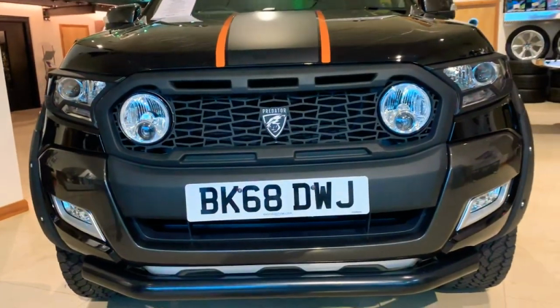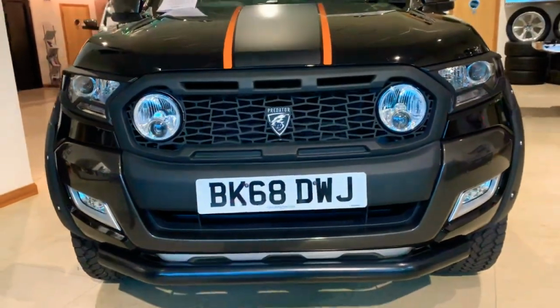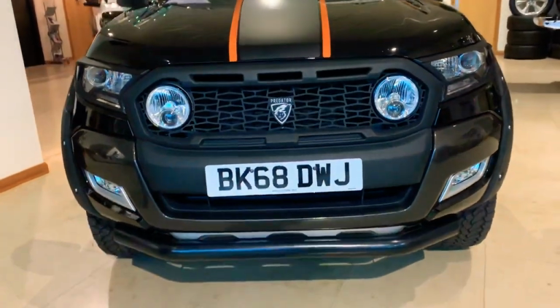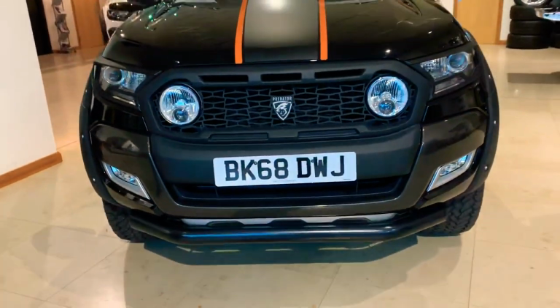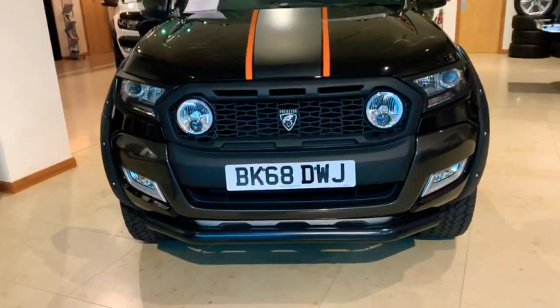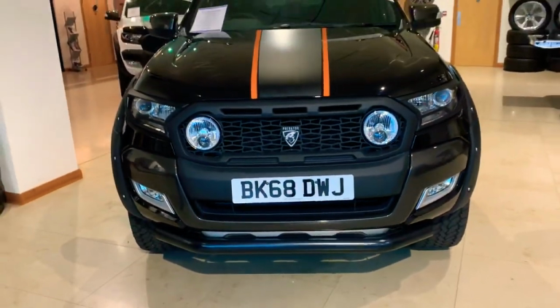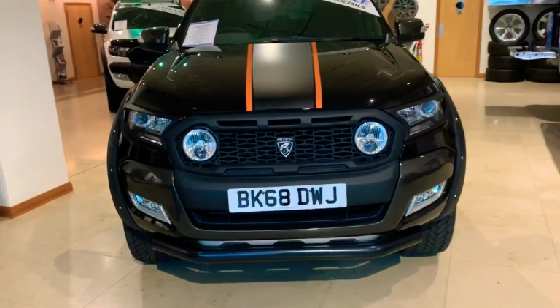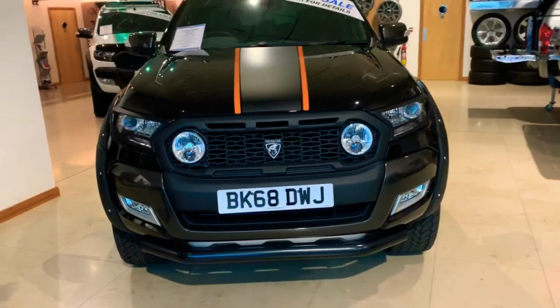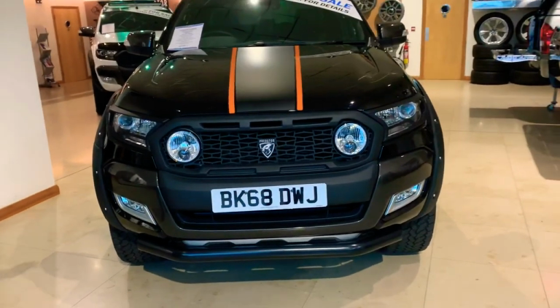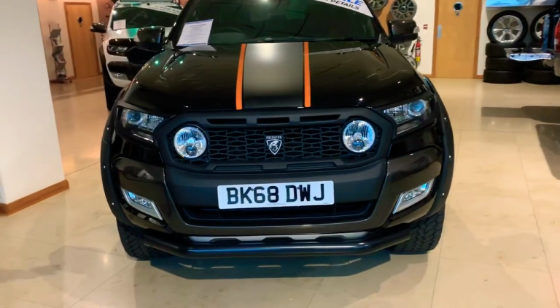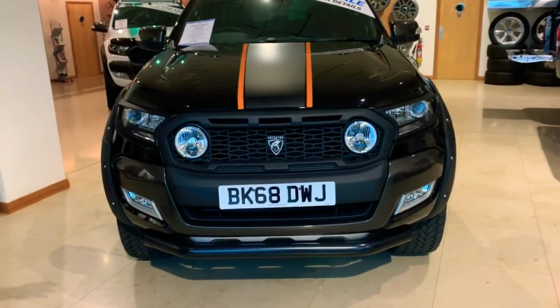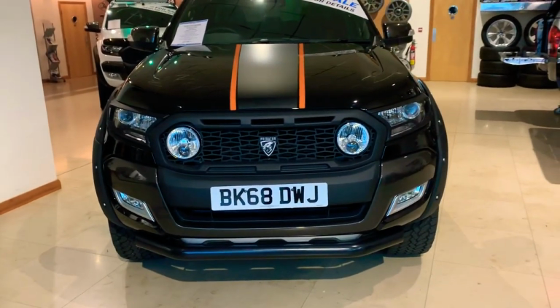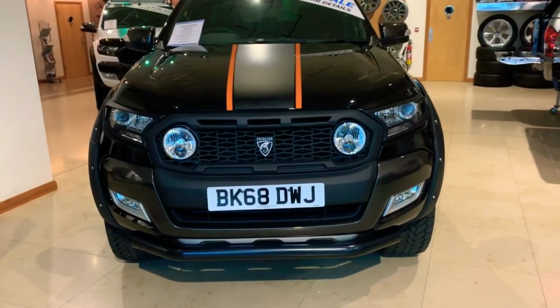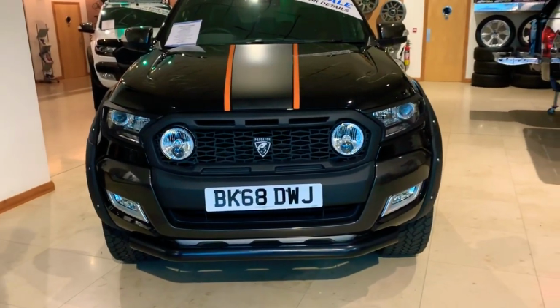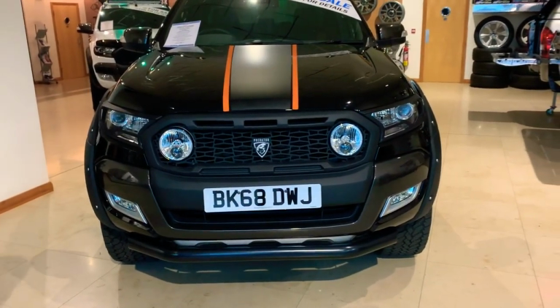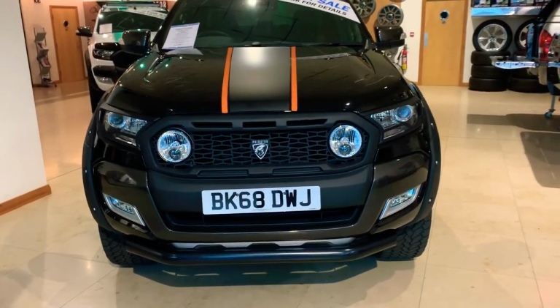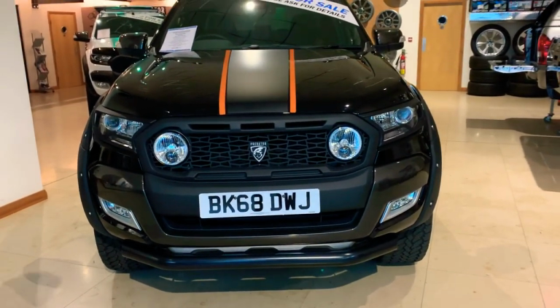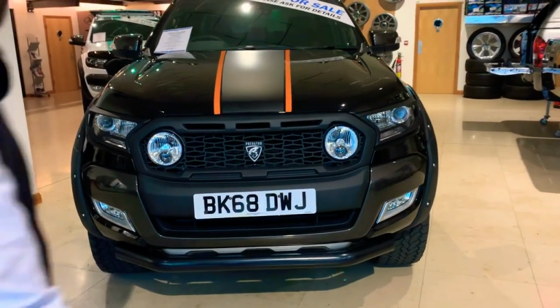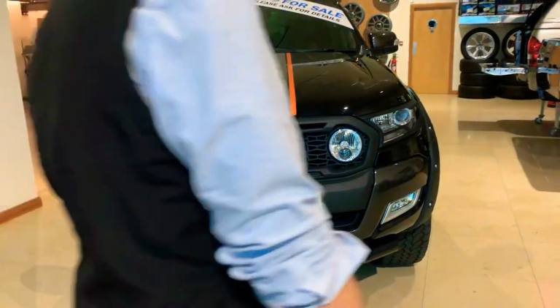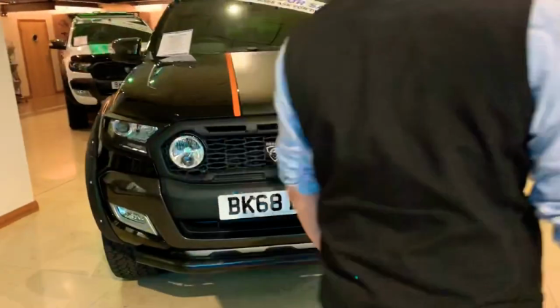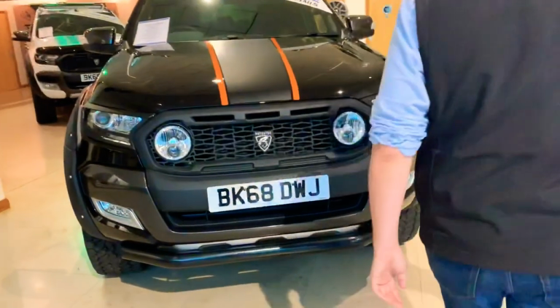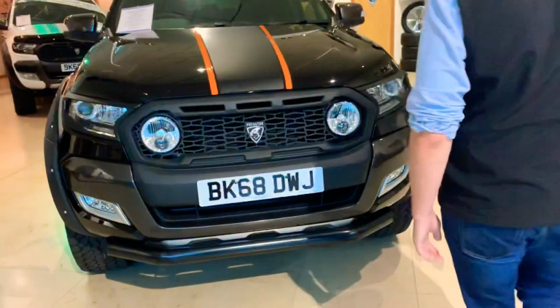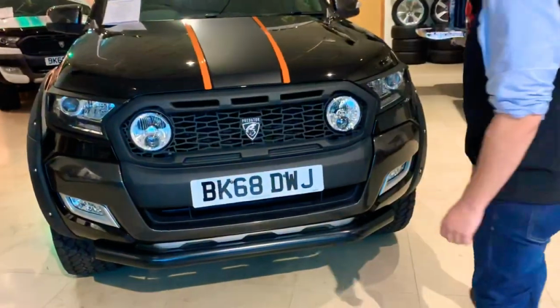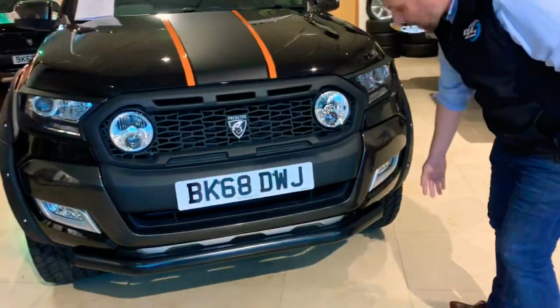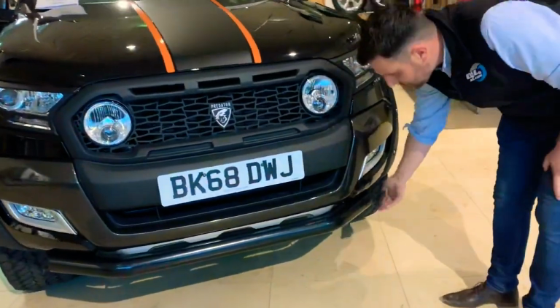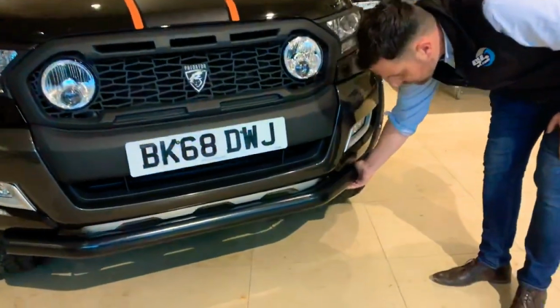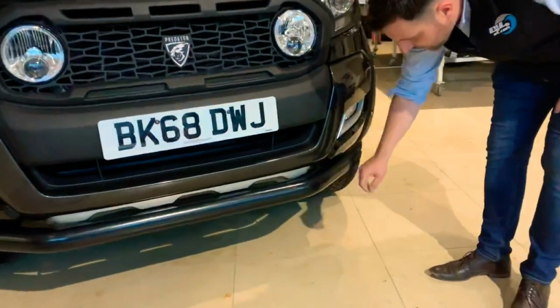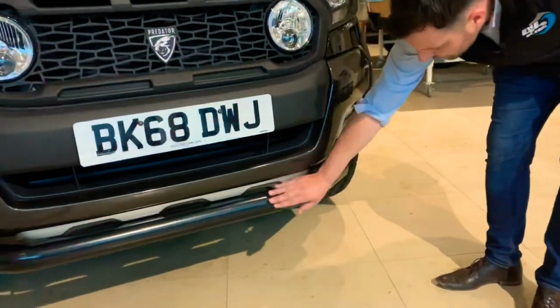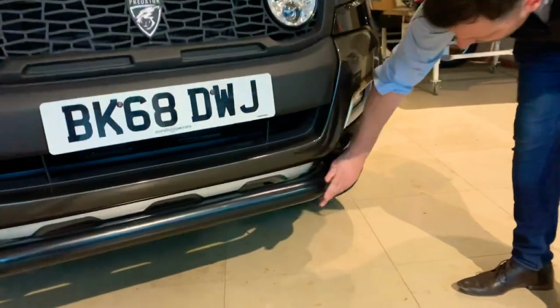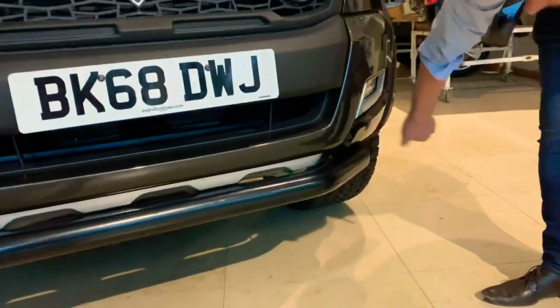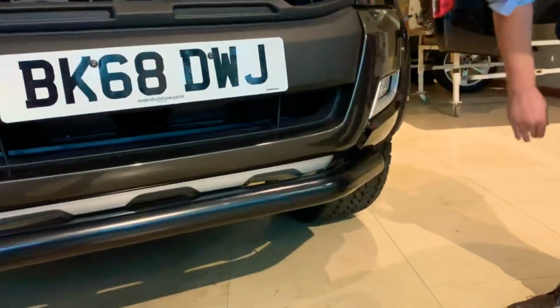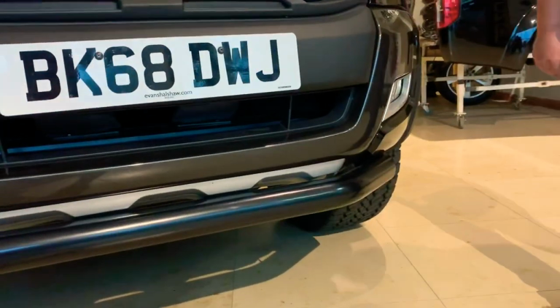What else we've got on that front end — as you can see, we've got our 76mm black powder coated bull bar. Really nice. These seem to be really popular with all our Ford customers.